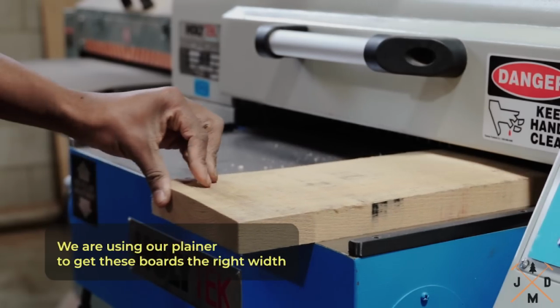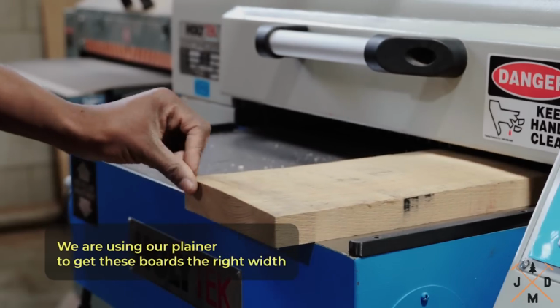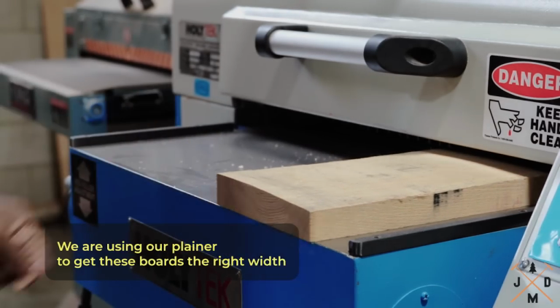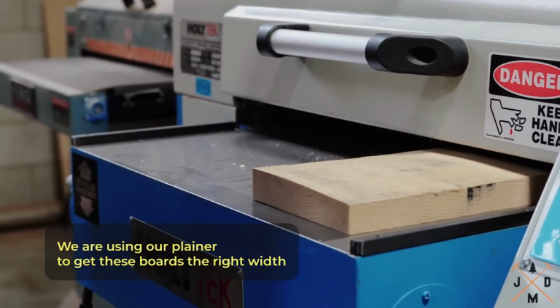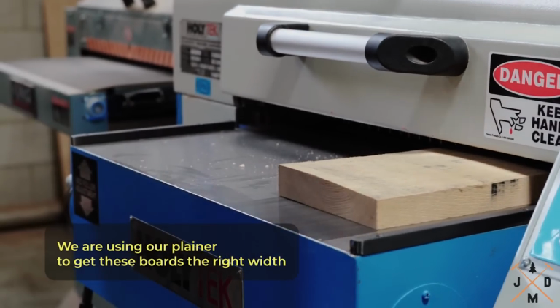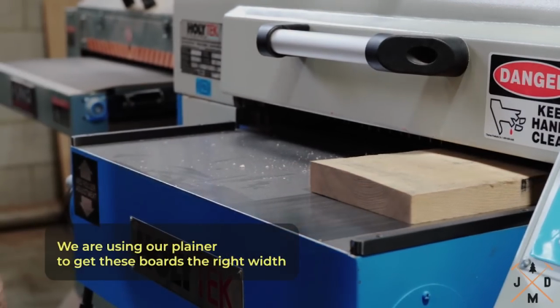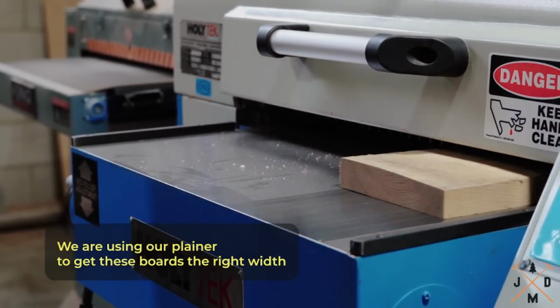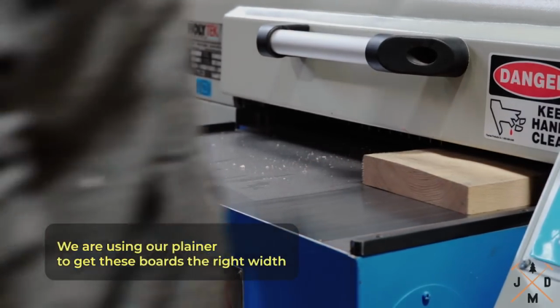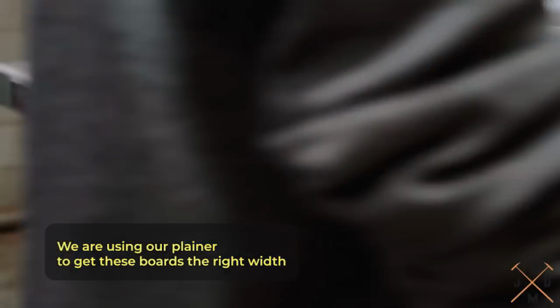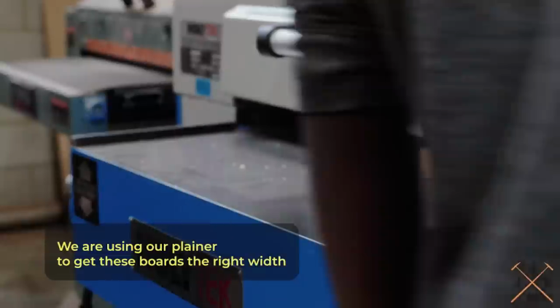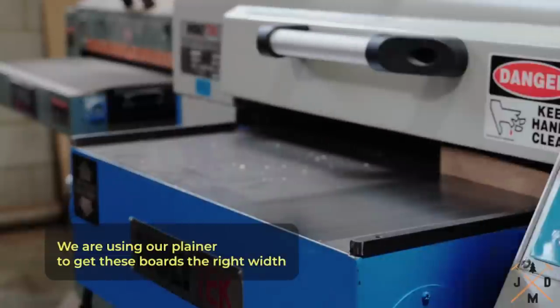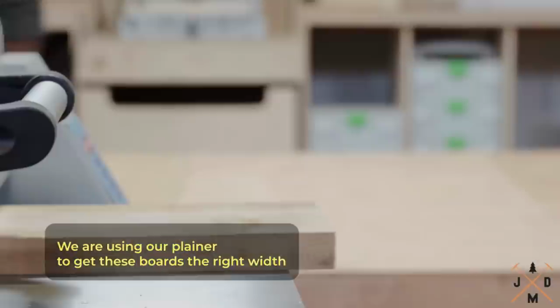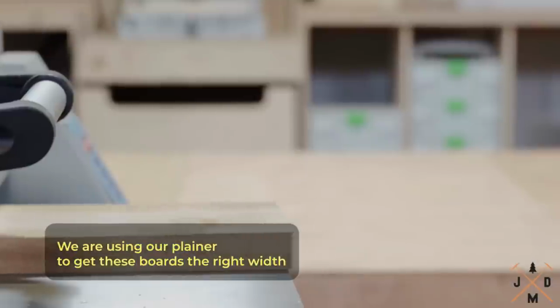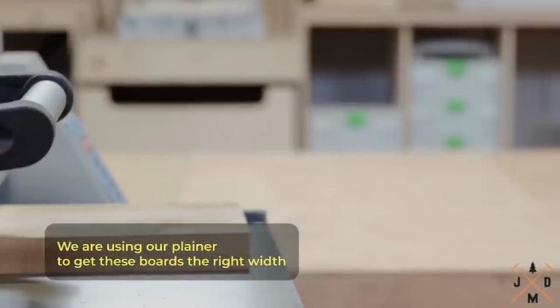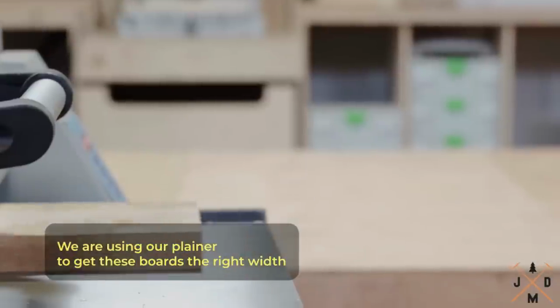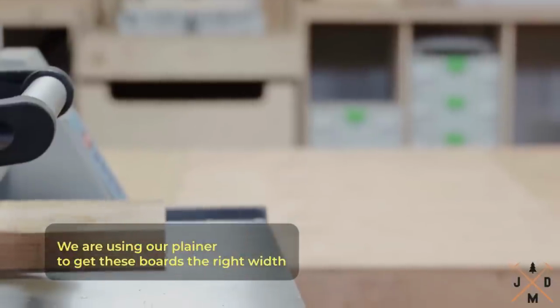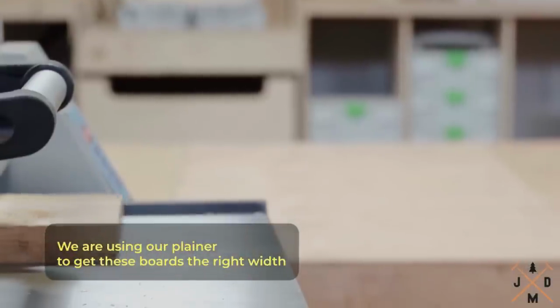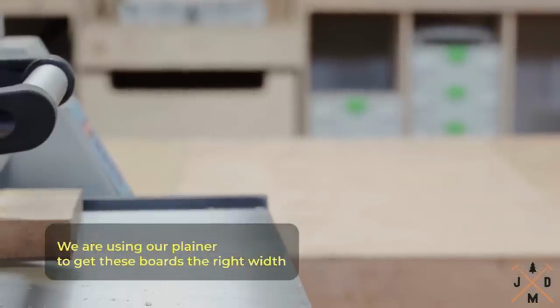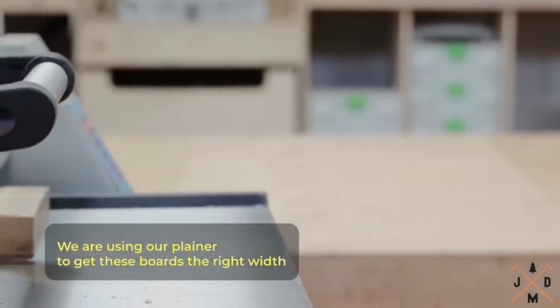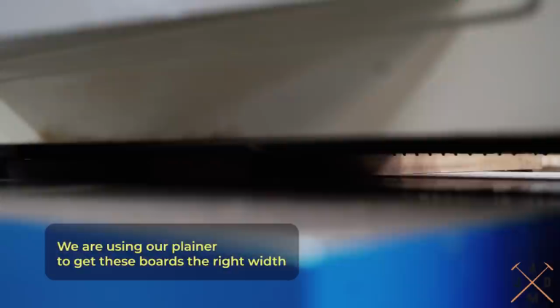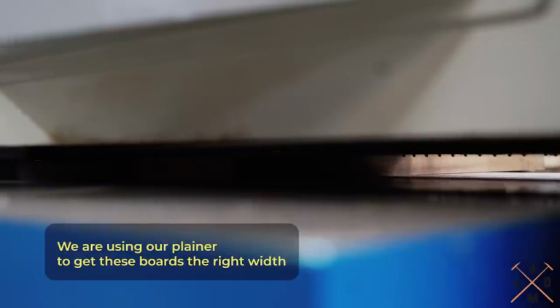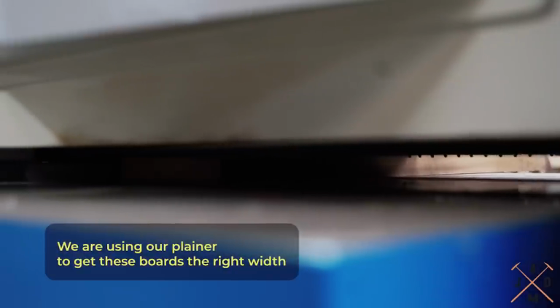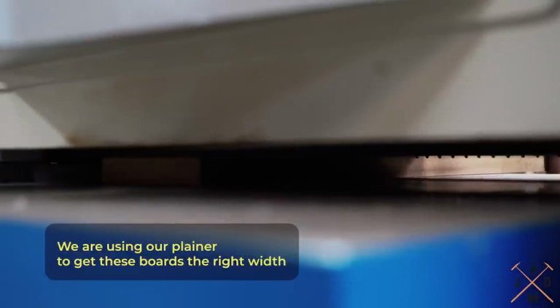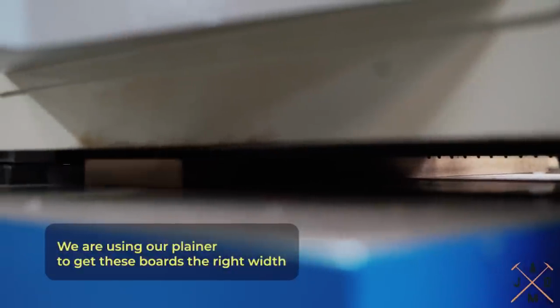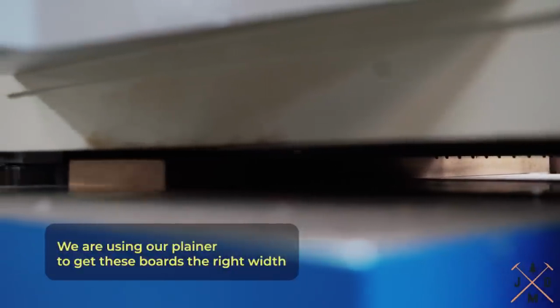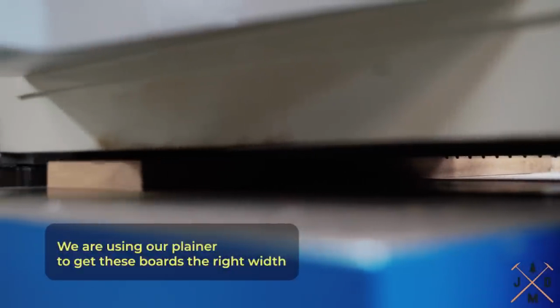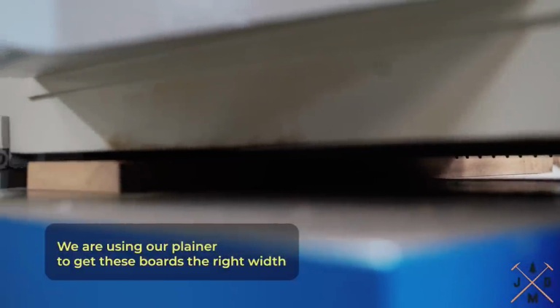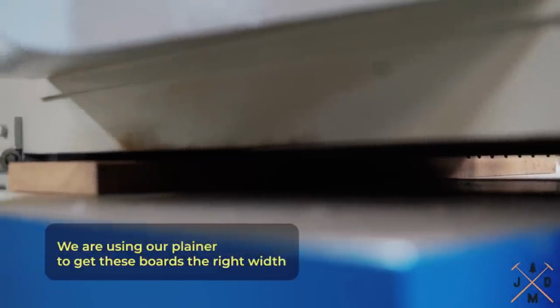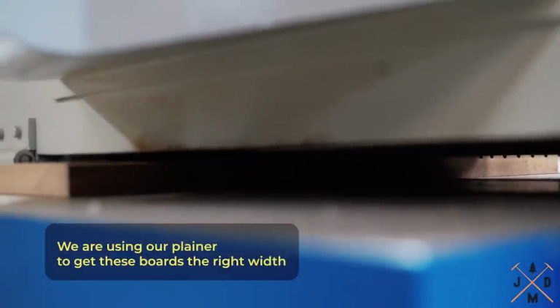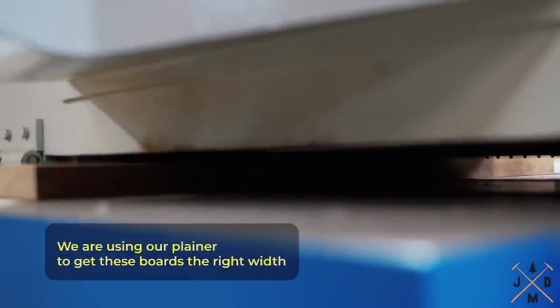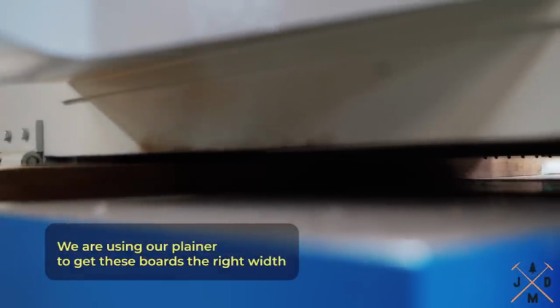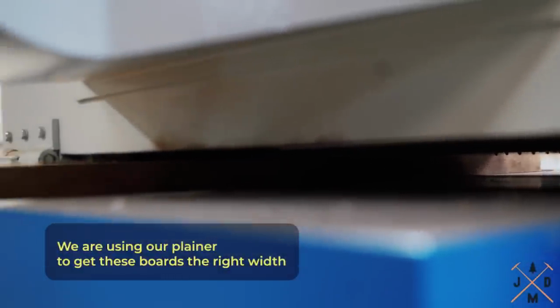It will take a few passes for the planer to take the material down to the usable flat surface. You'll want to remove about 1/16th of an inch of material at a time.